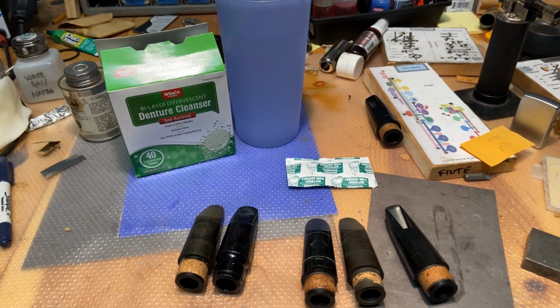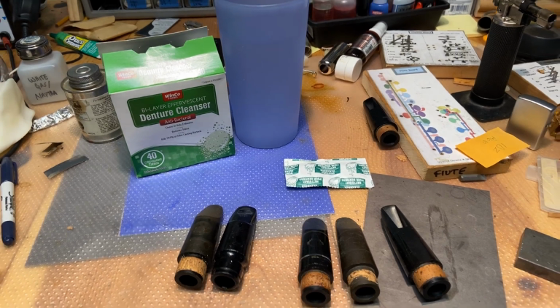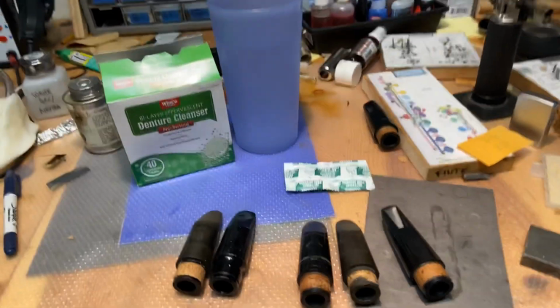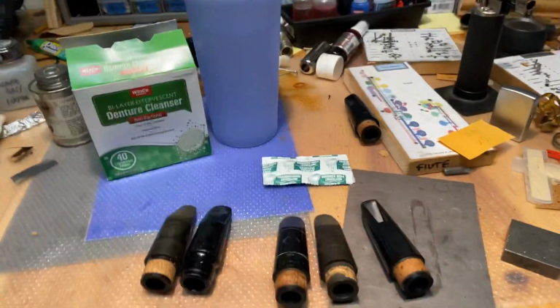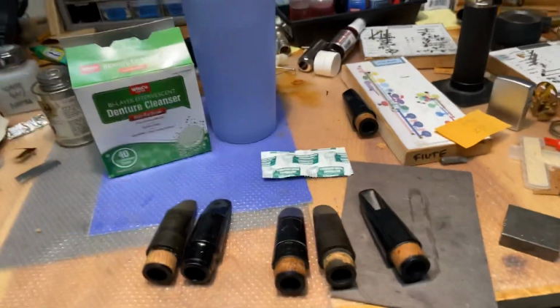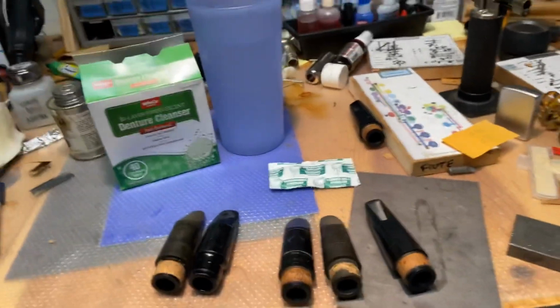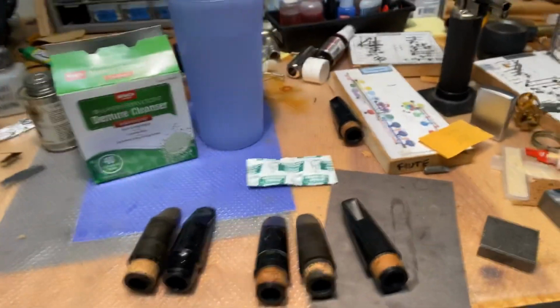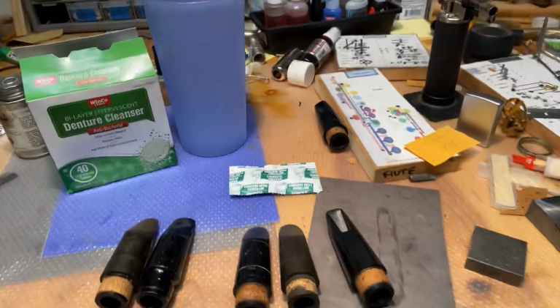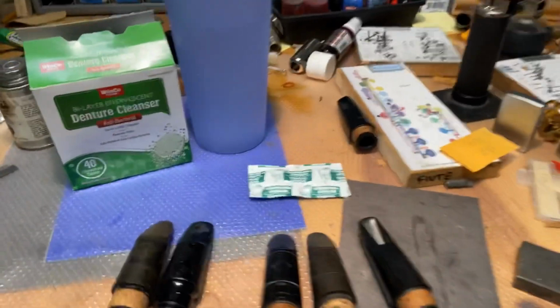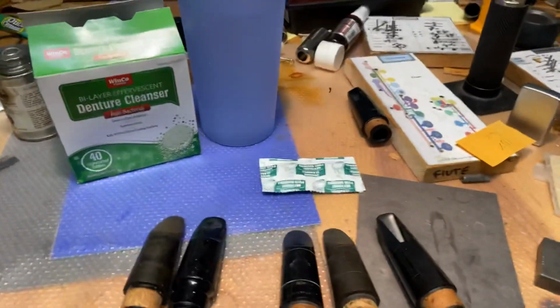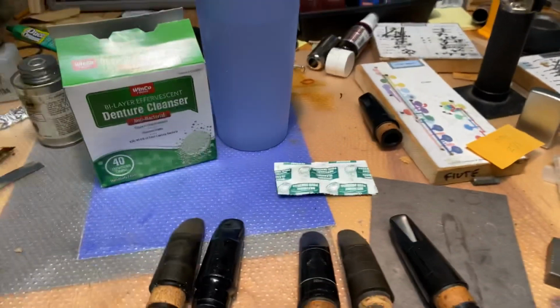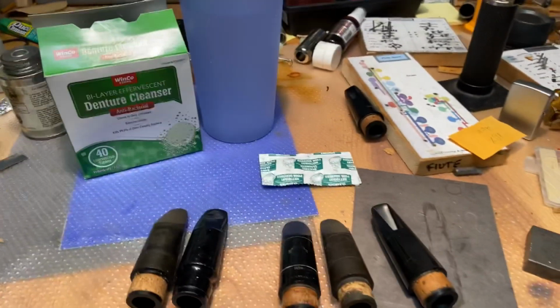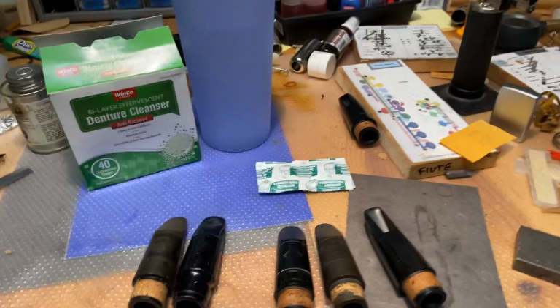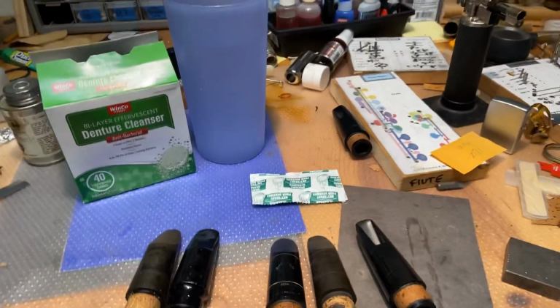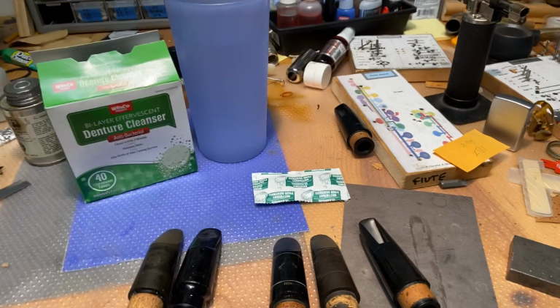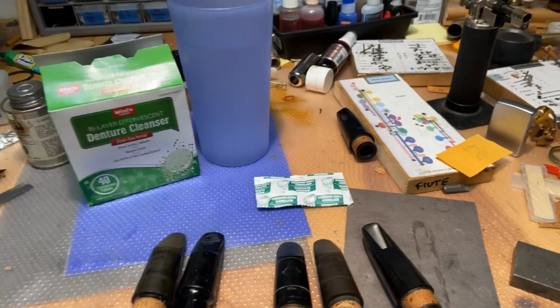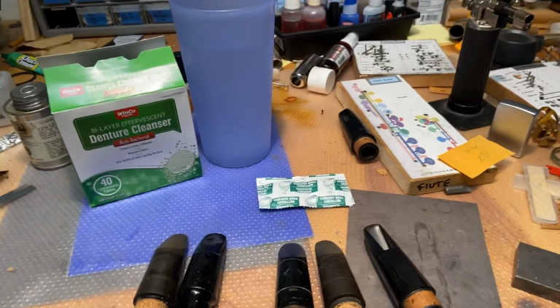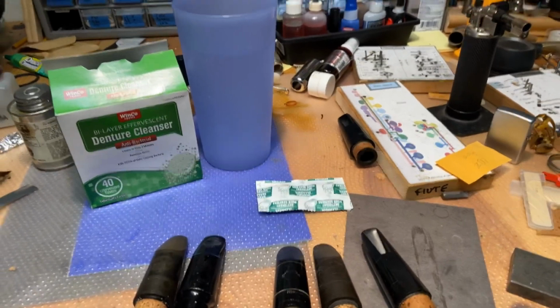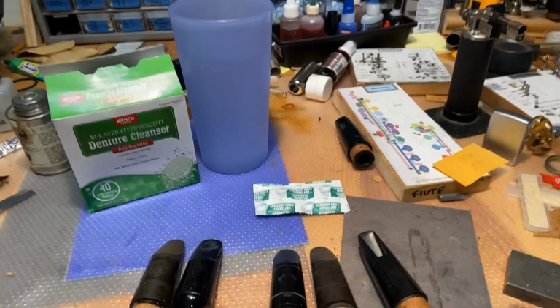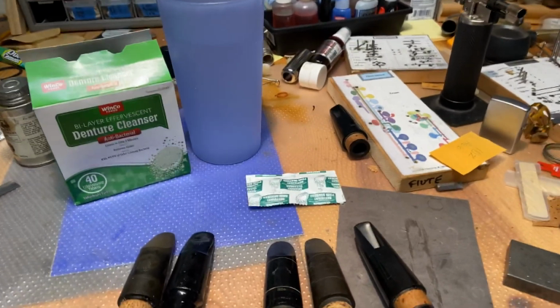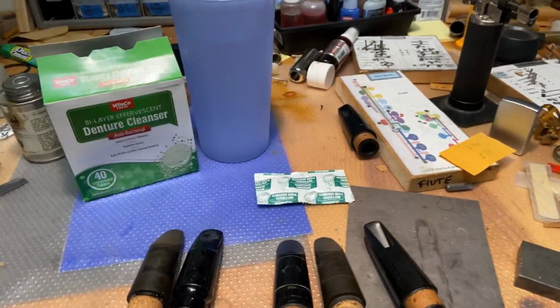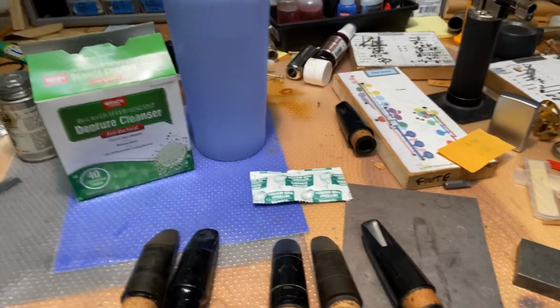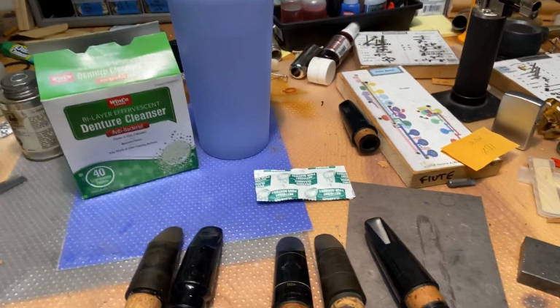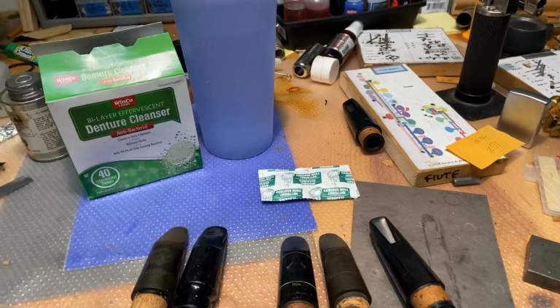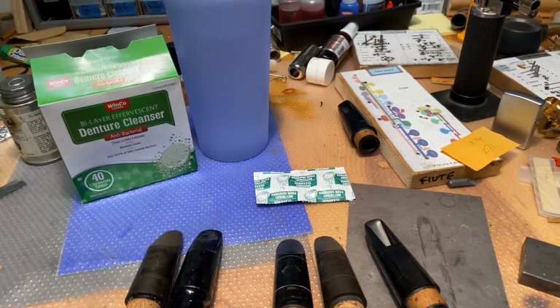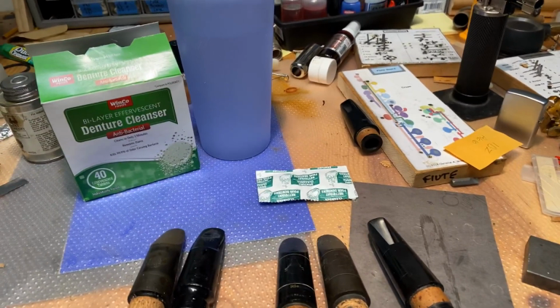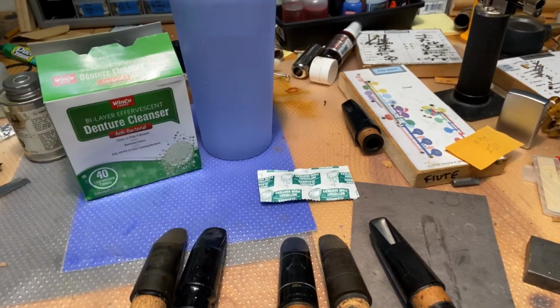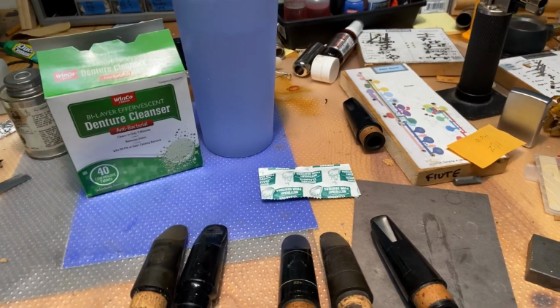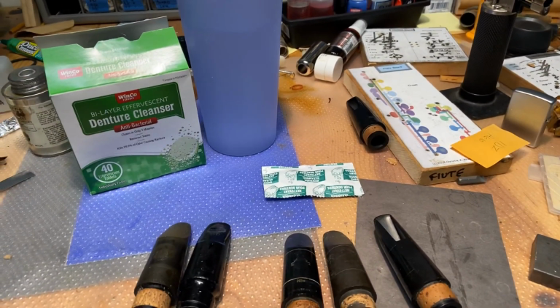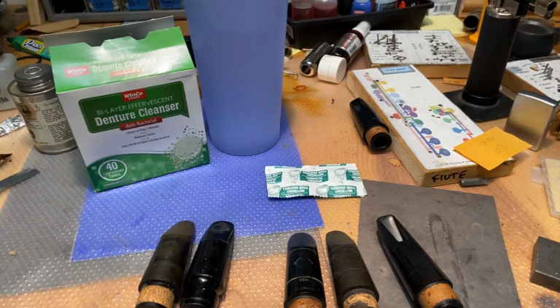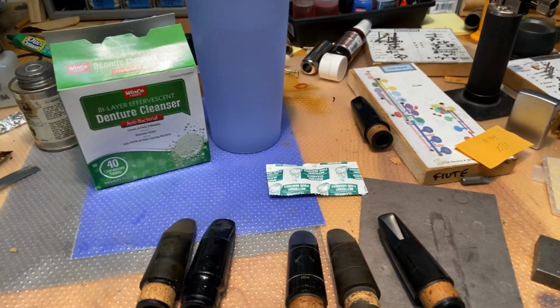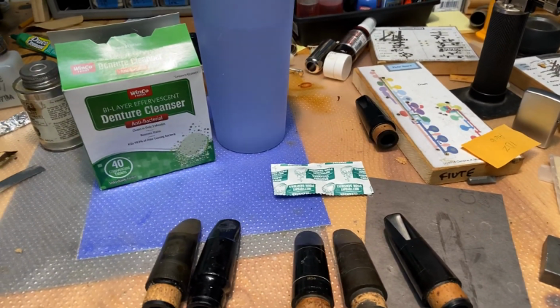Good morning and welcome to the shop. I'm going to do a little experiment. I've been doing a little bit of experimenting with this process, which I will explain in a moment.